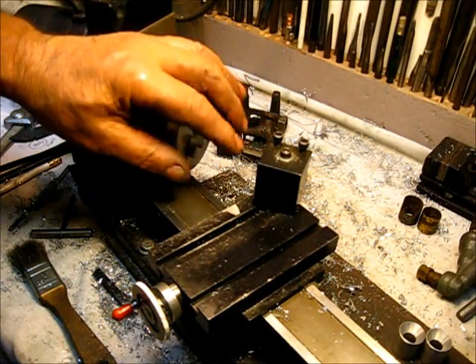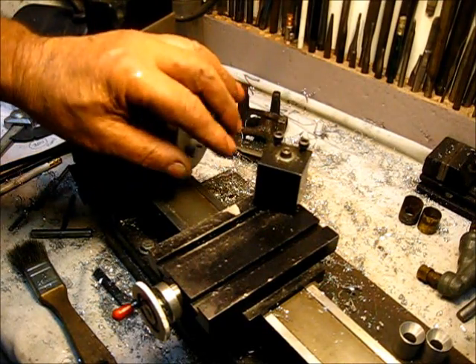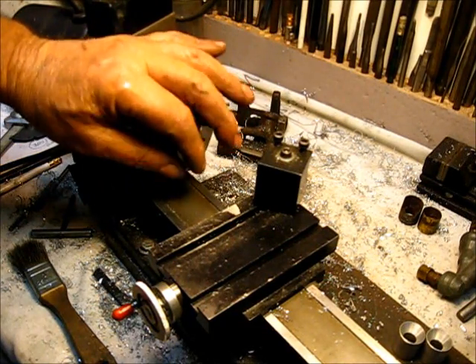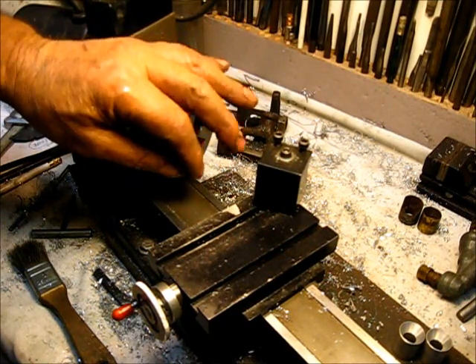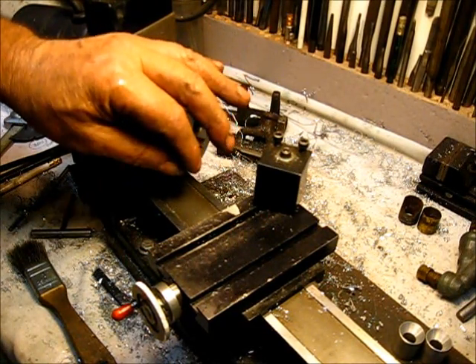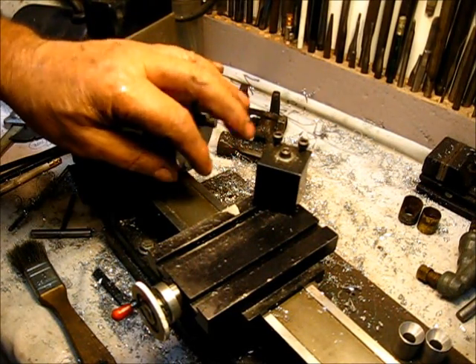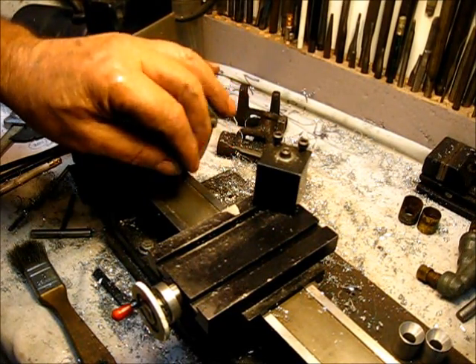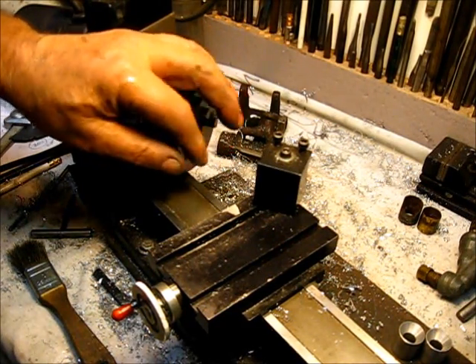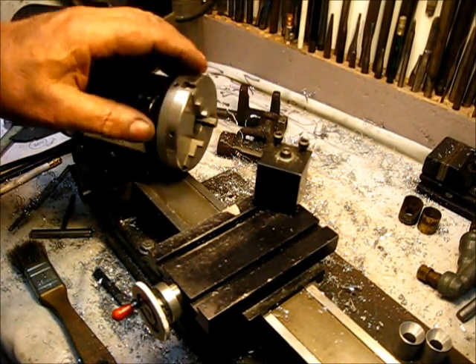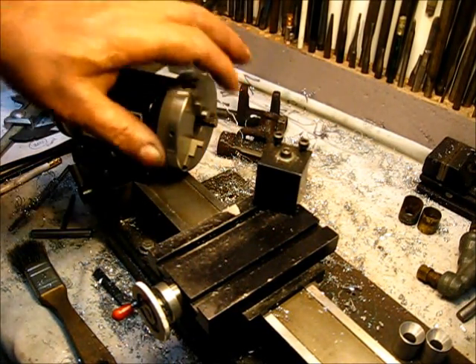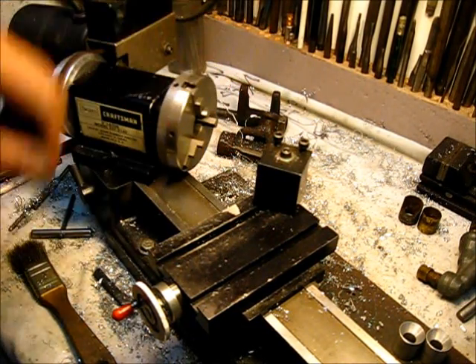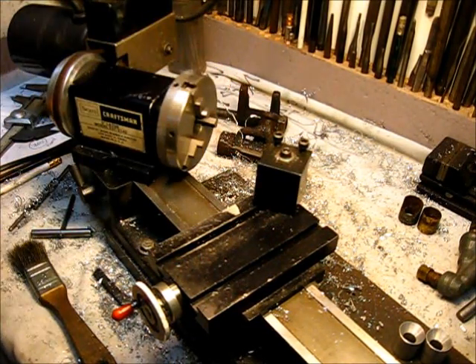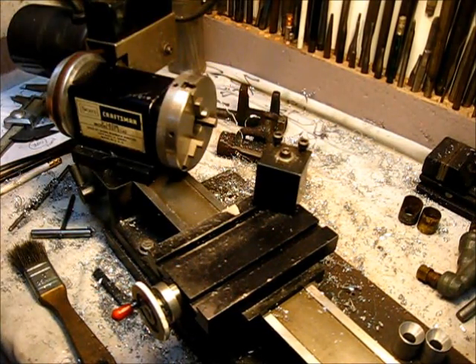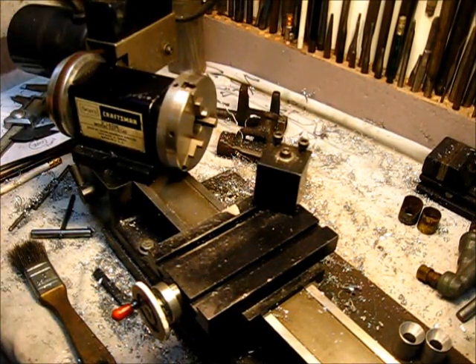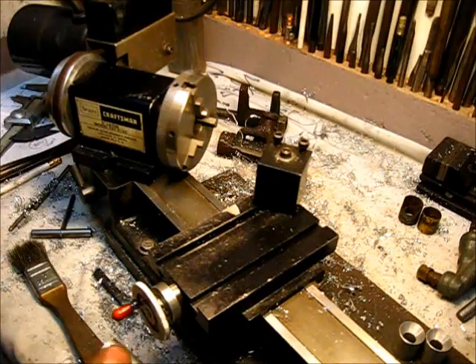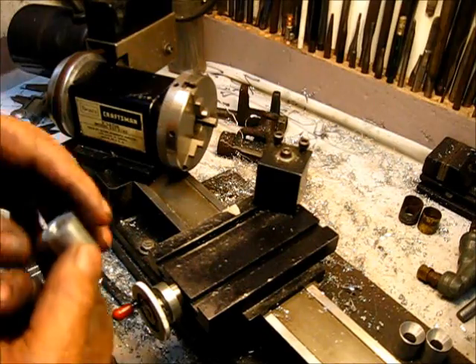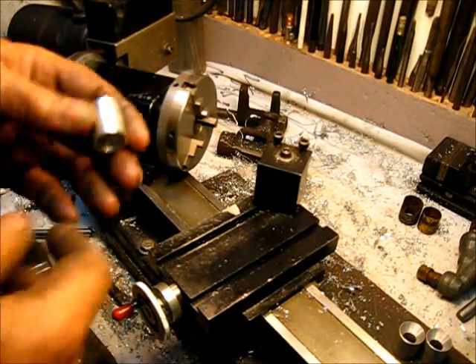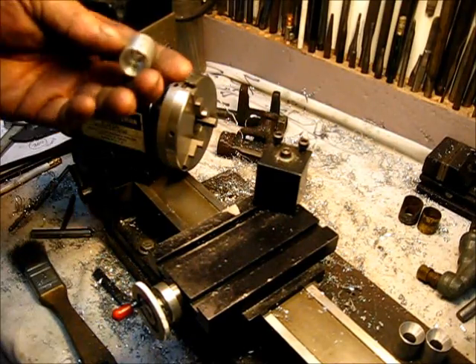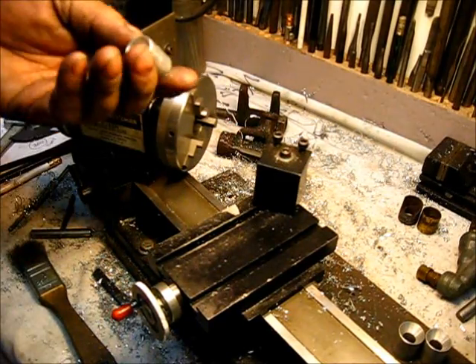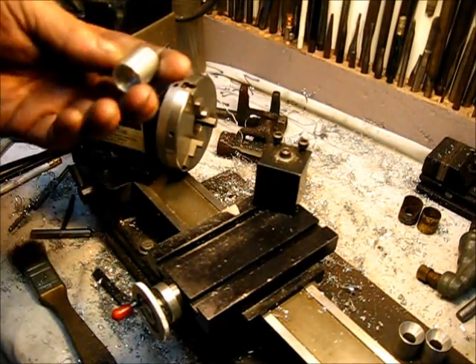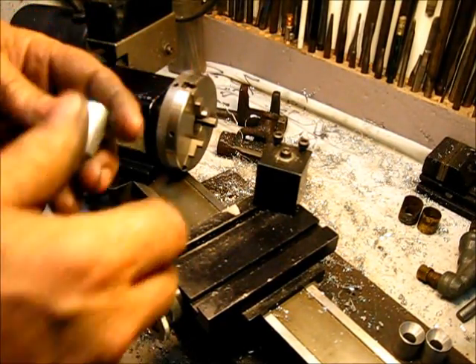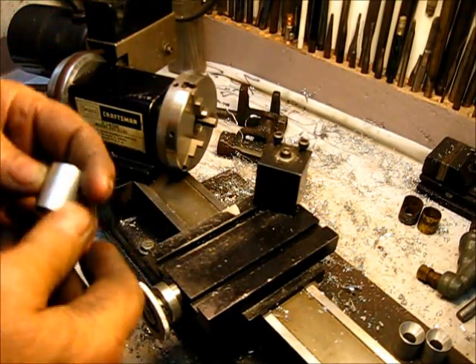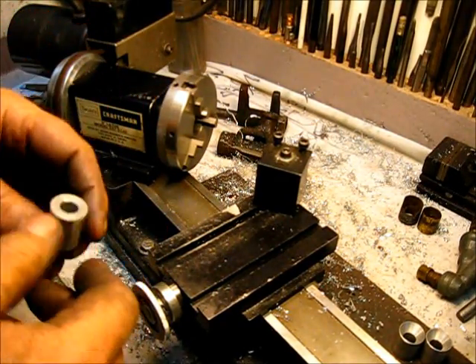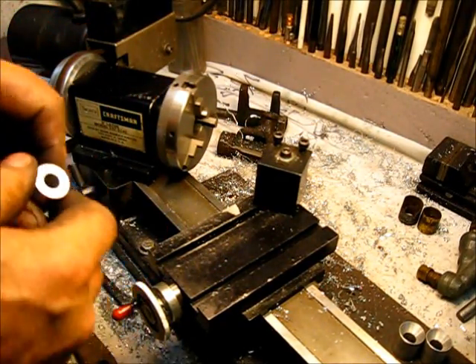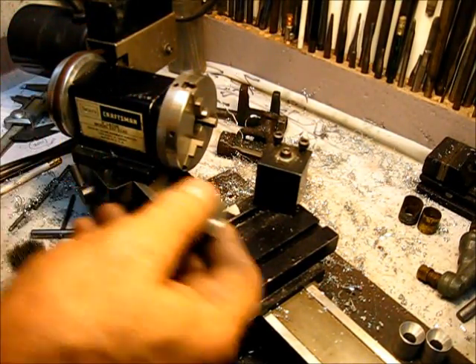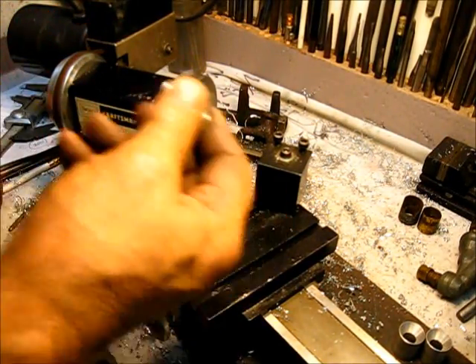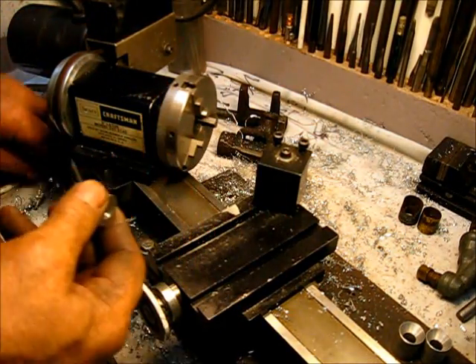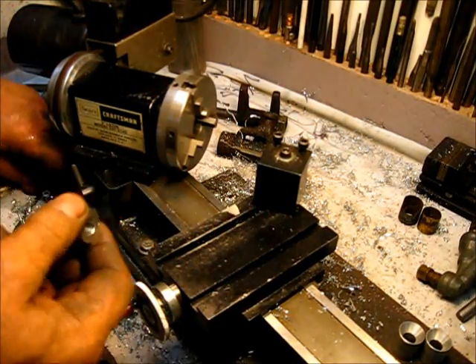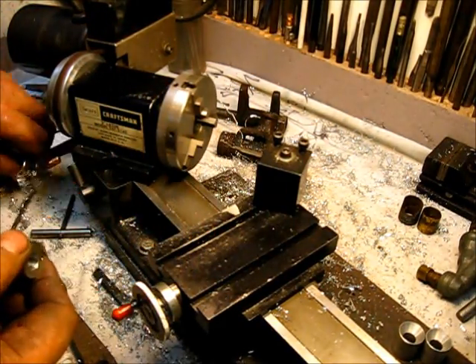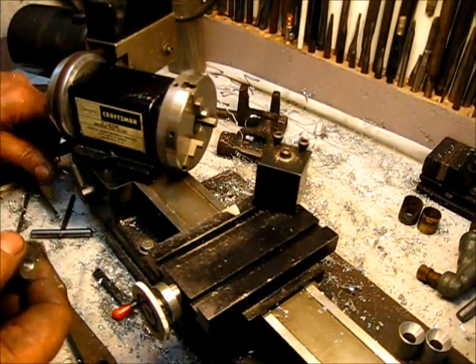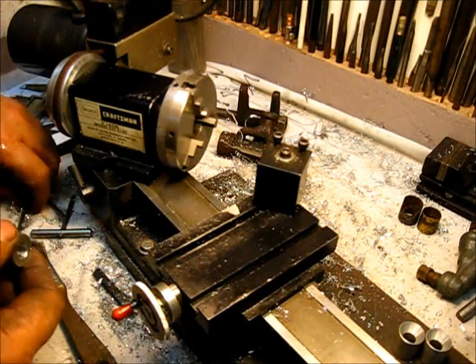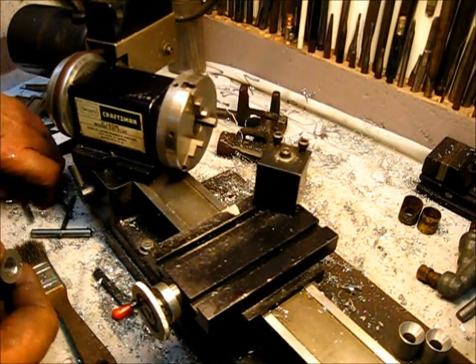Let's just call it a modified tool bit. Let's put this in there and turn this one.